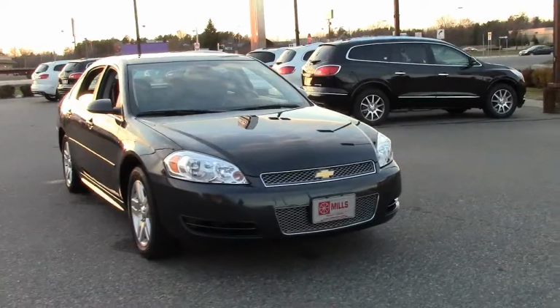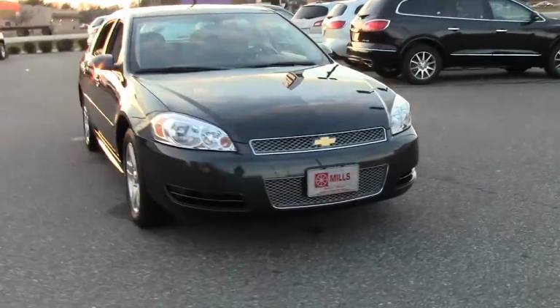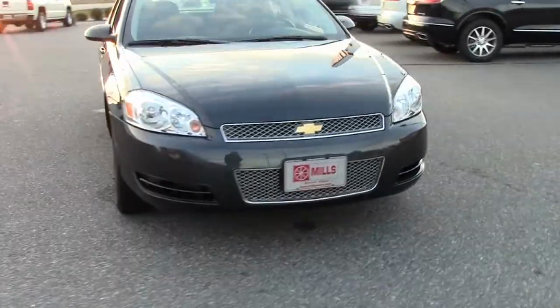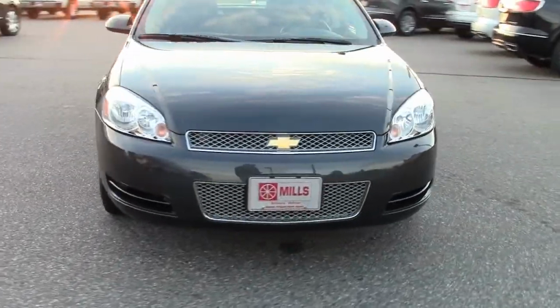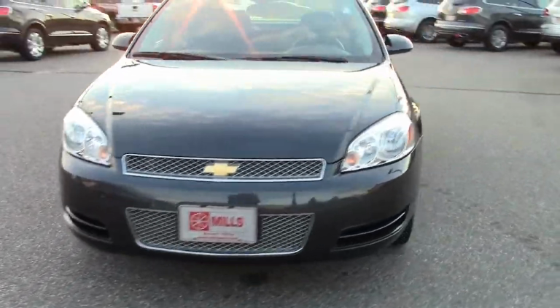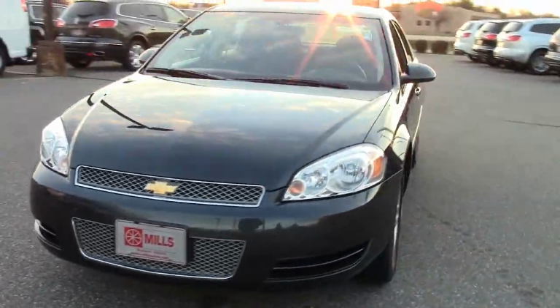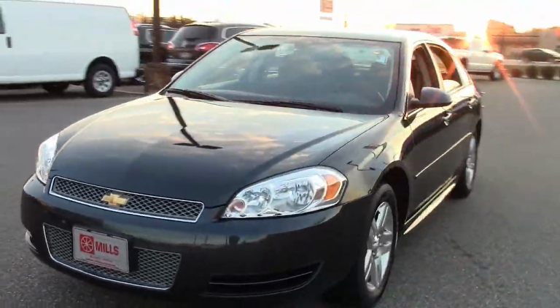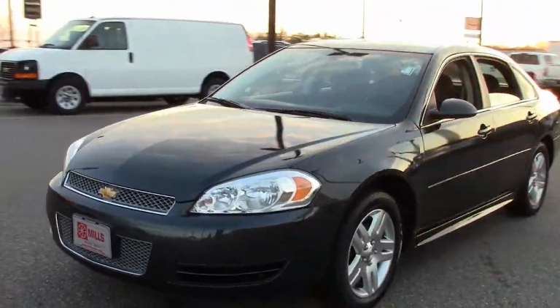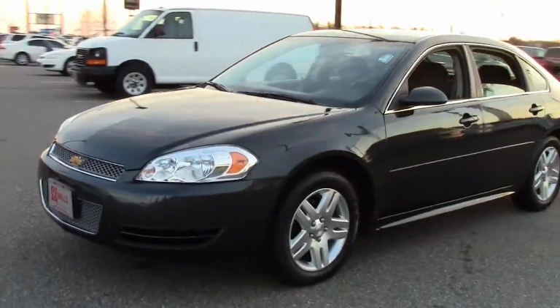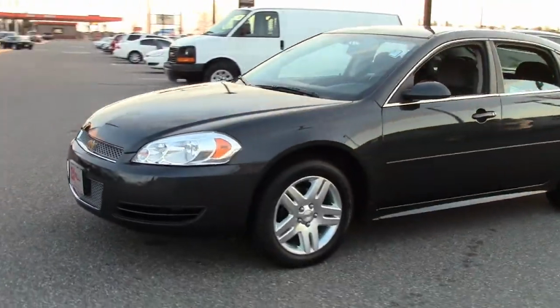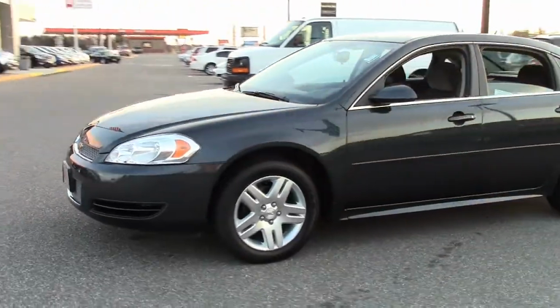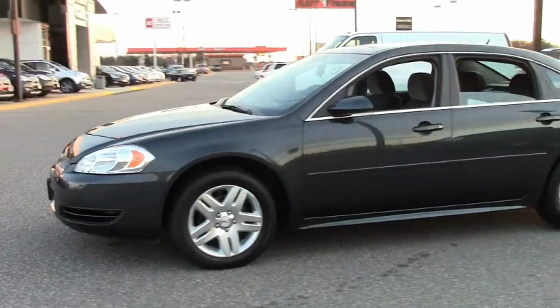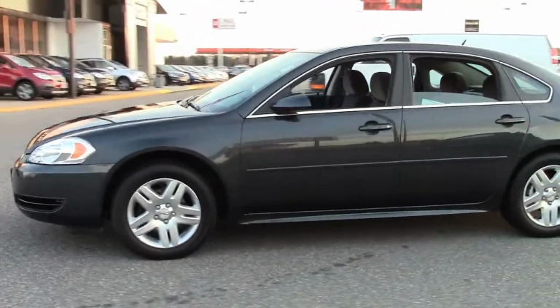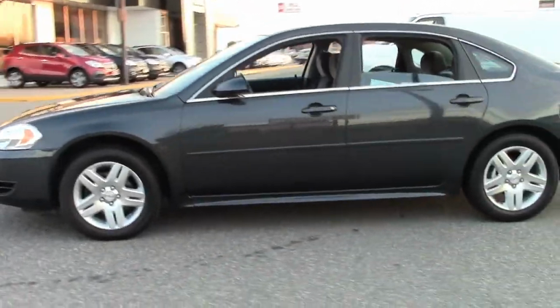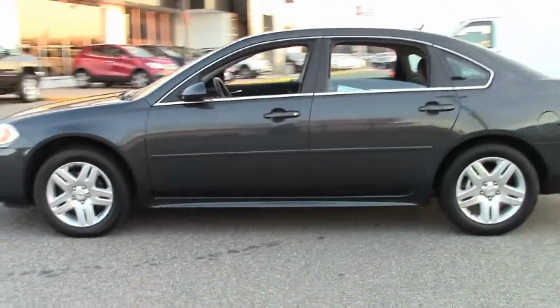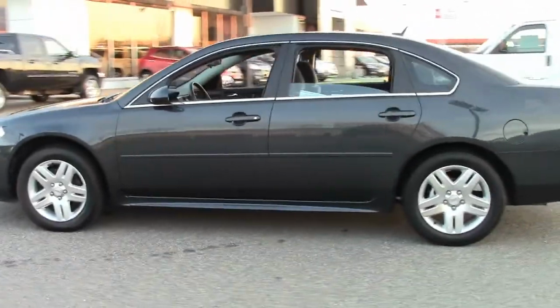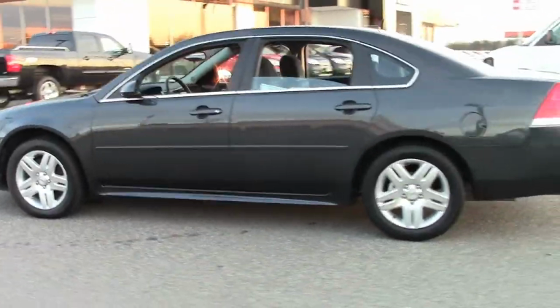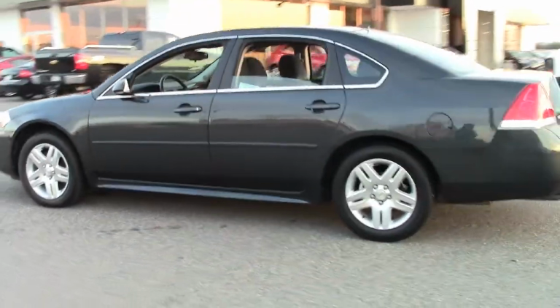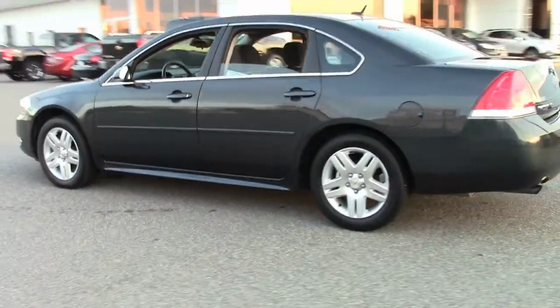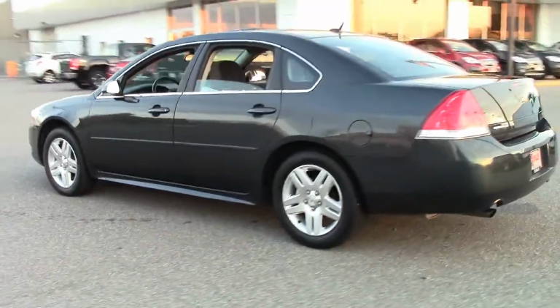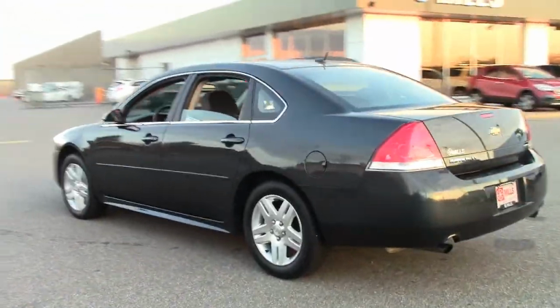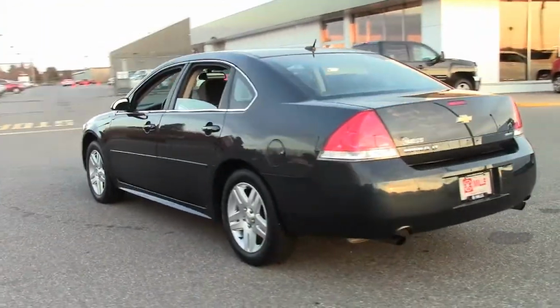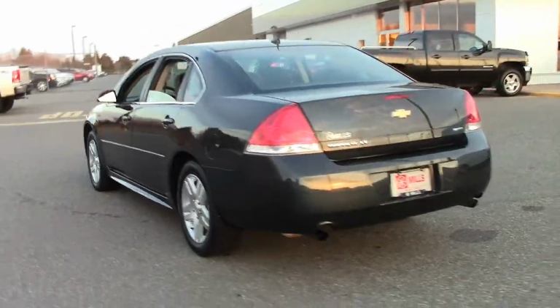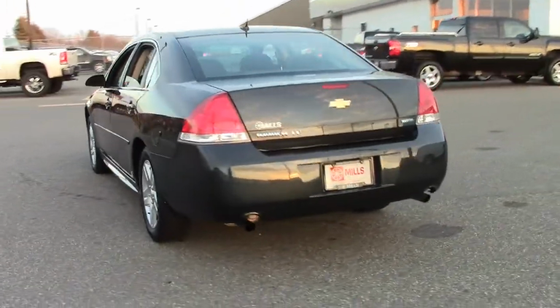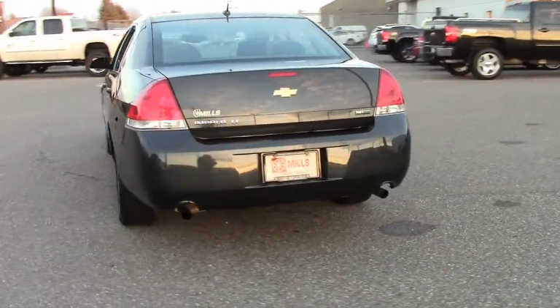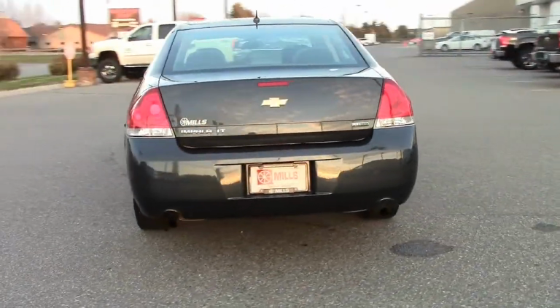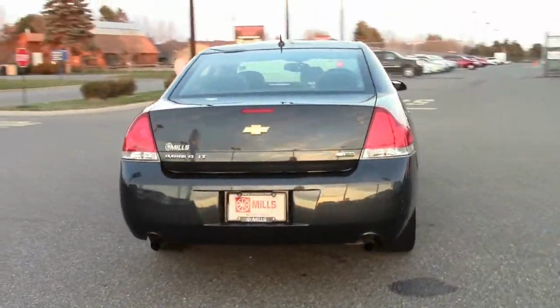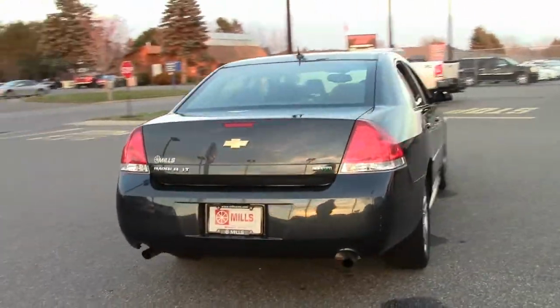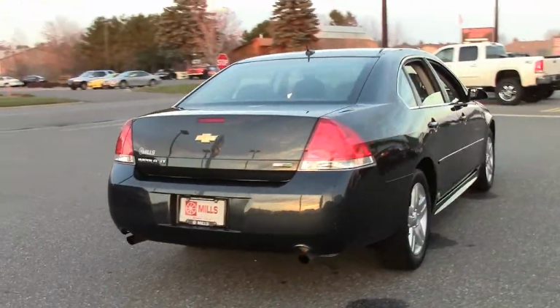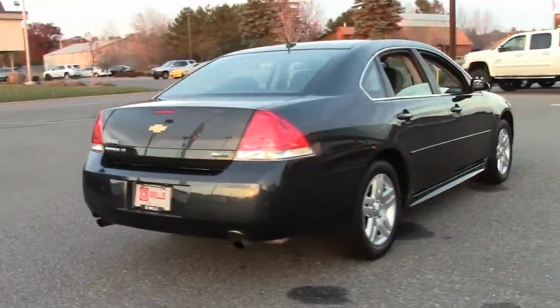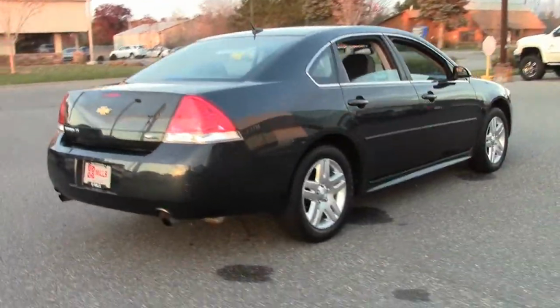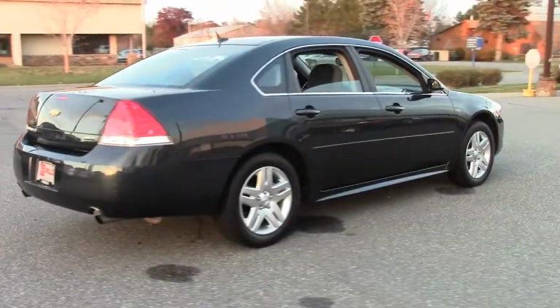This is the 2013 Chevy Impala LT, in gray with chrome grille and trim, gray cloth interior with wood grain accents, 17-inch aluminum wheels, and only 16,000 miles. Stock number 2A130038.